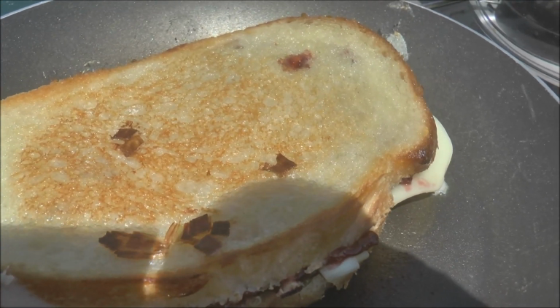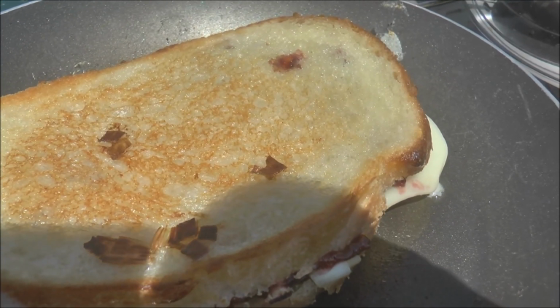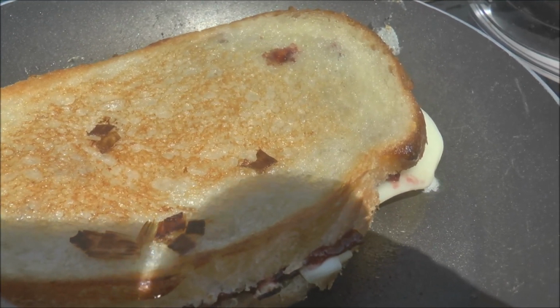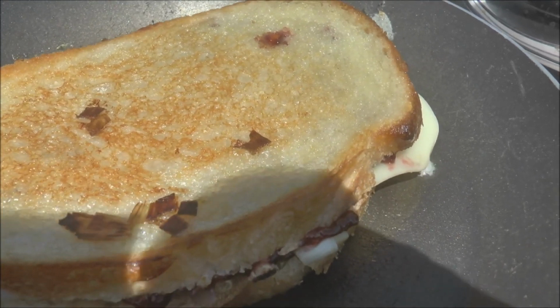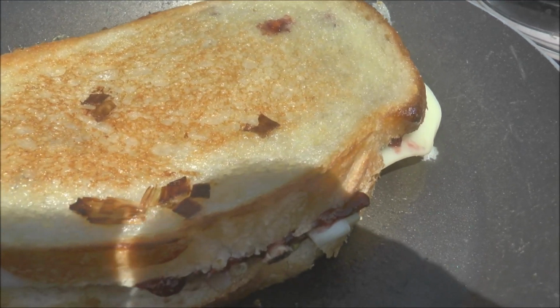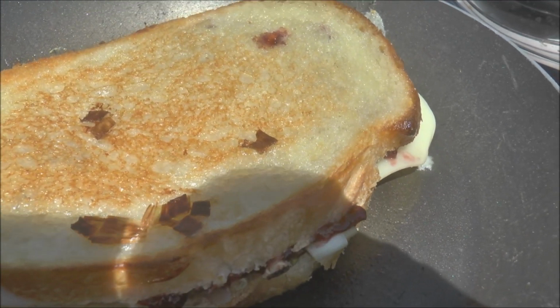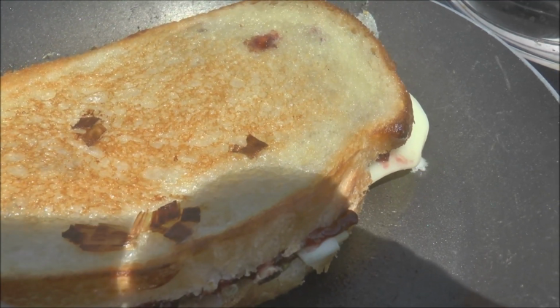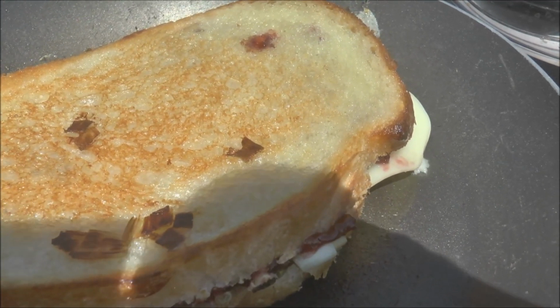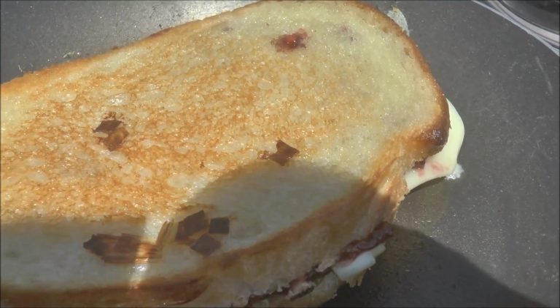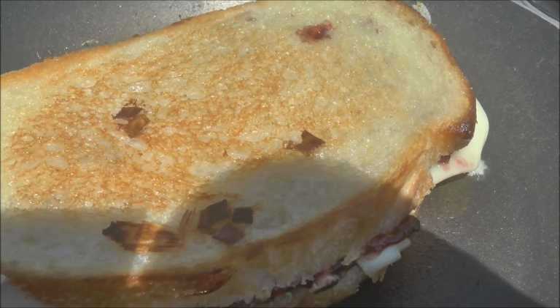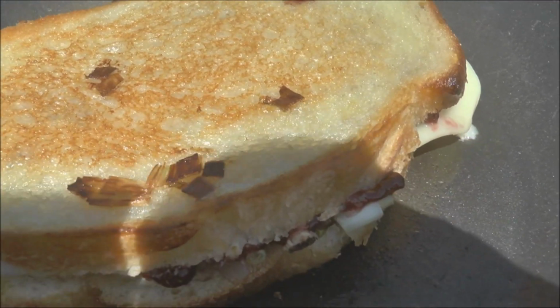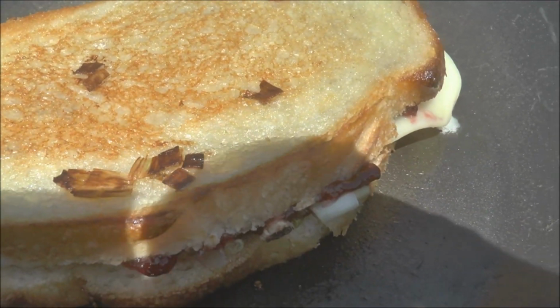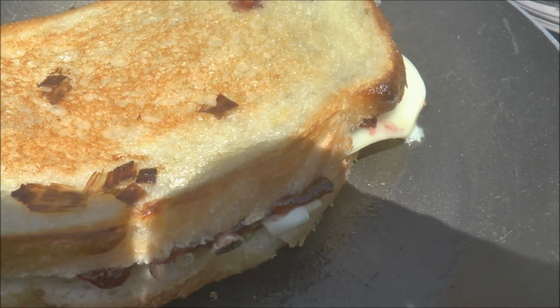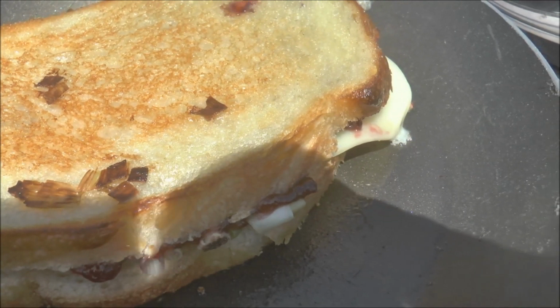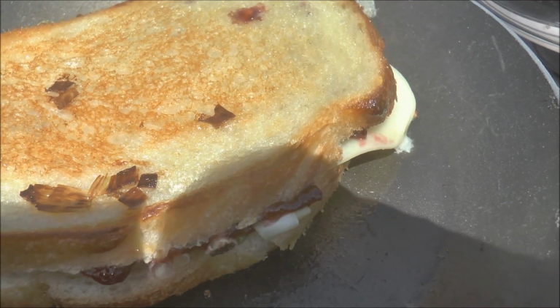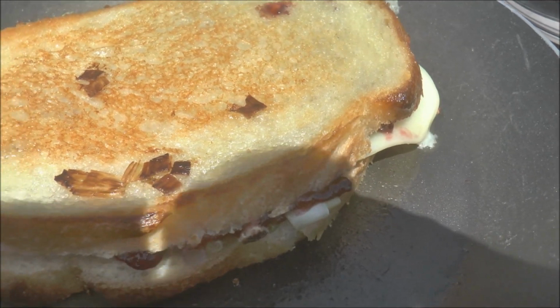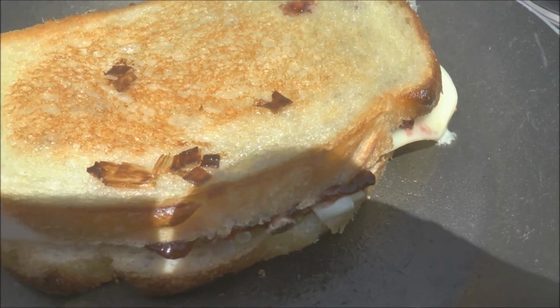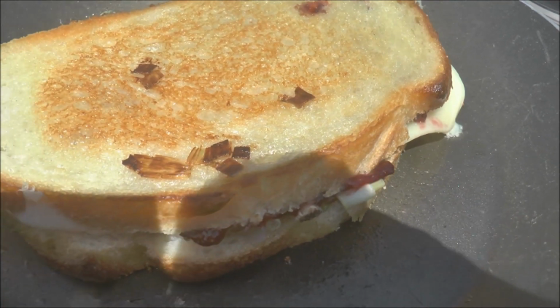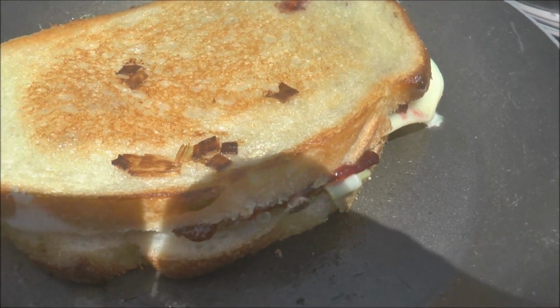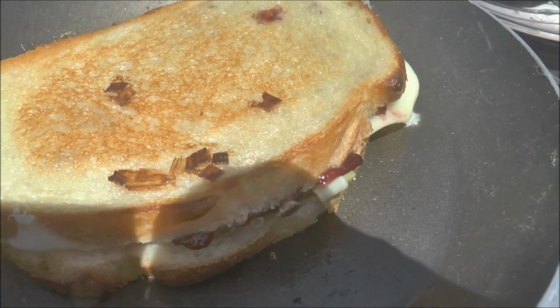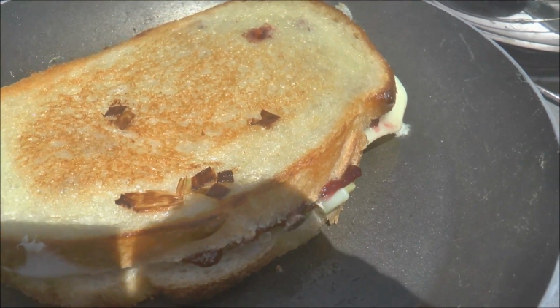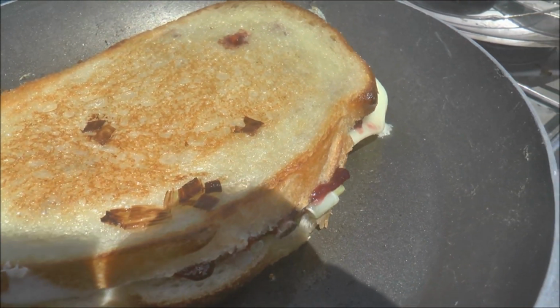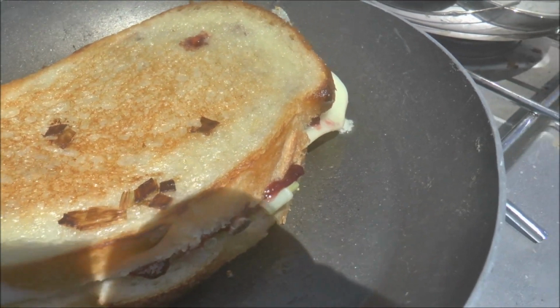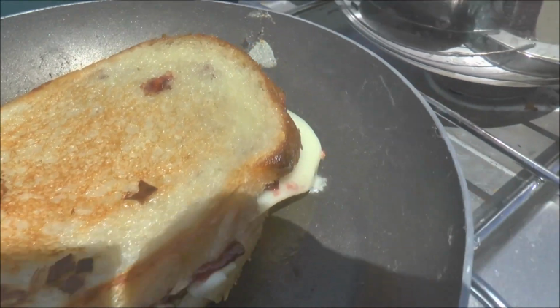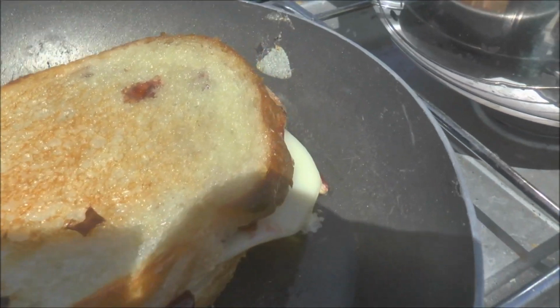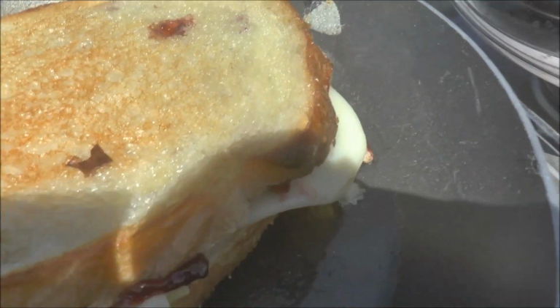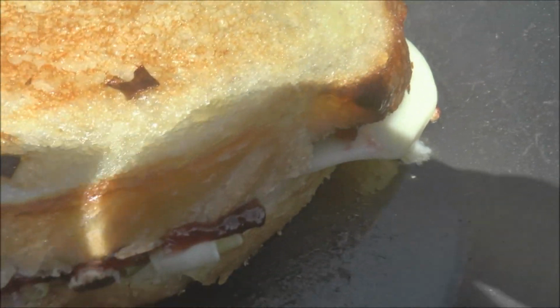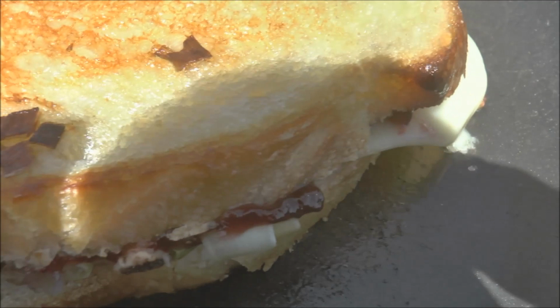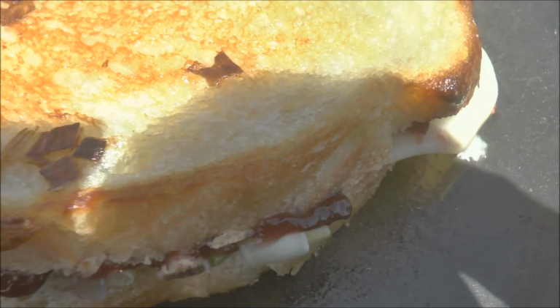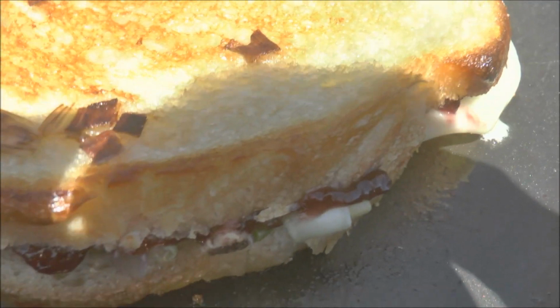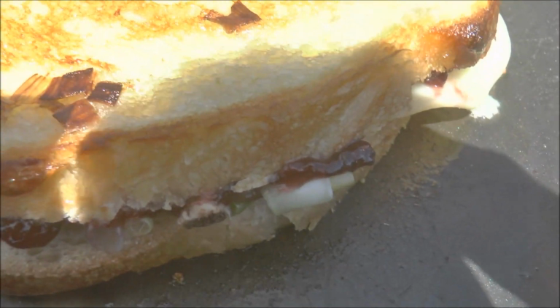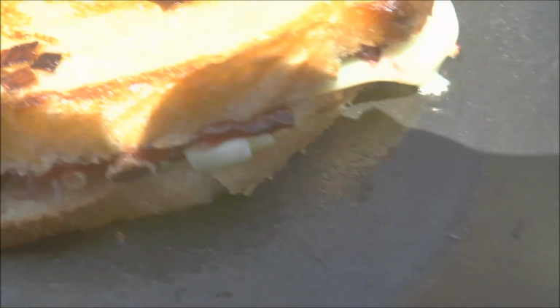And I probably could have done this top side maybe another minute. But yeah, that's what you want — get a golden brown color. Look how that cheese is starting to melt.